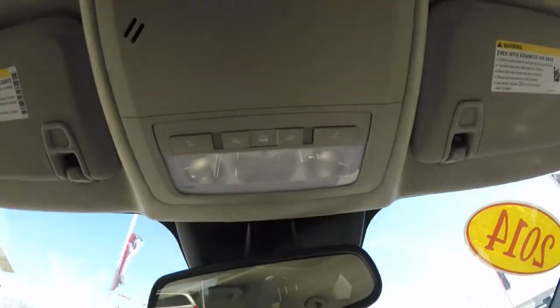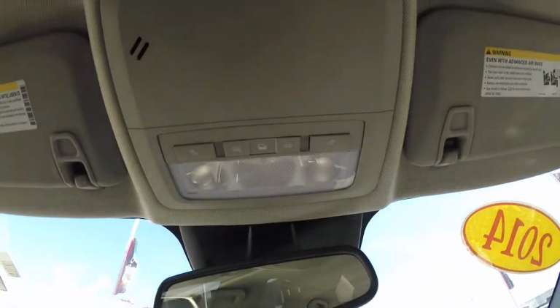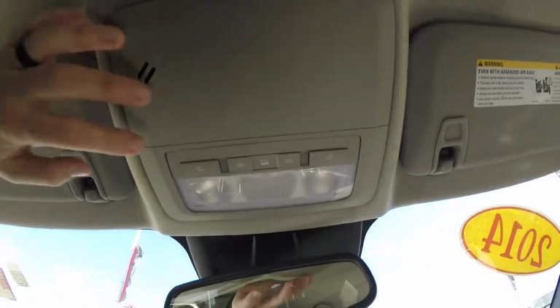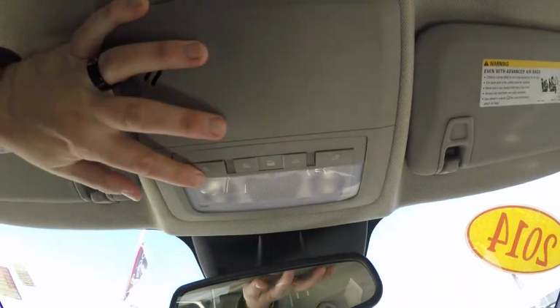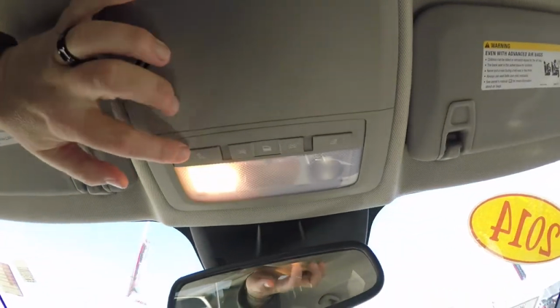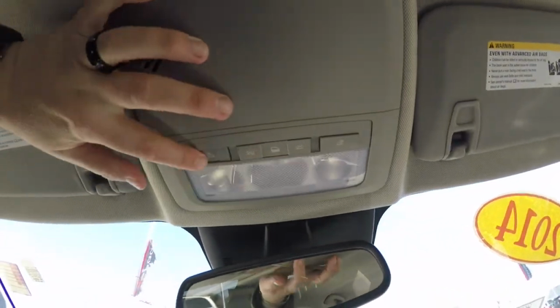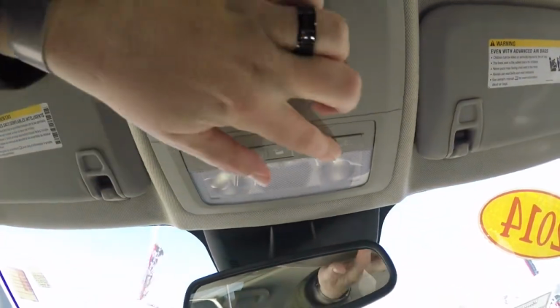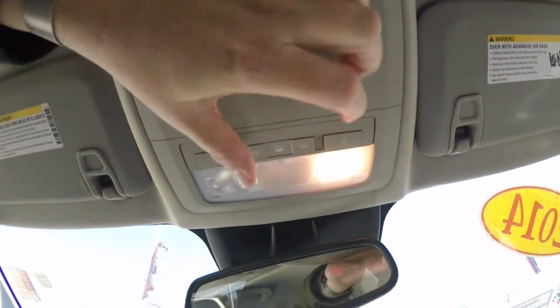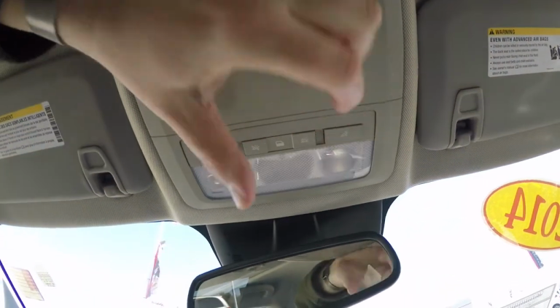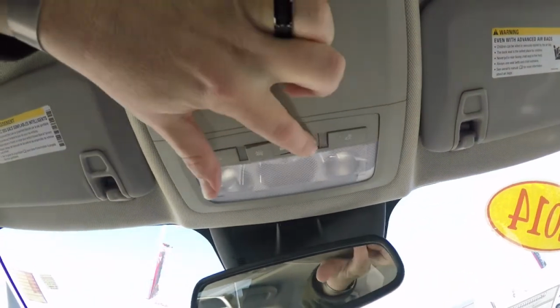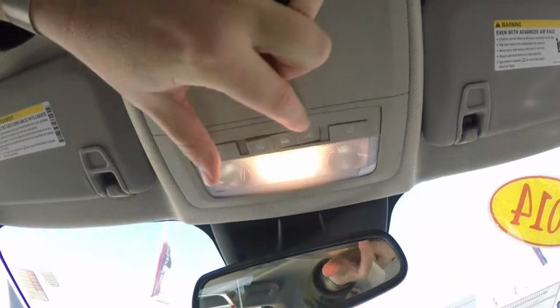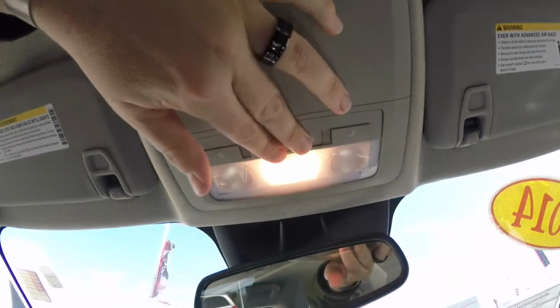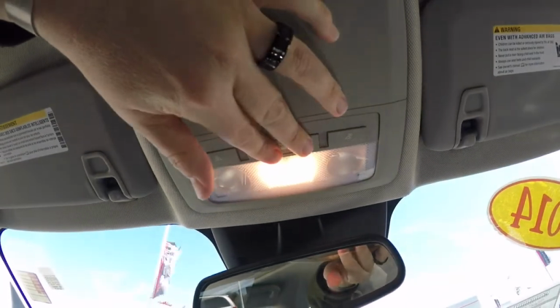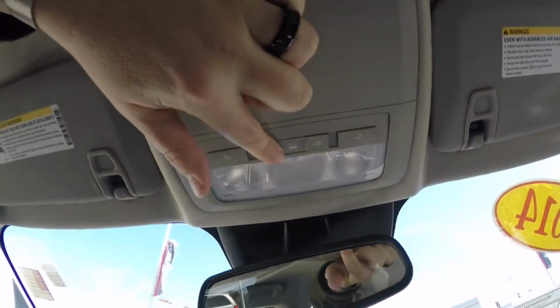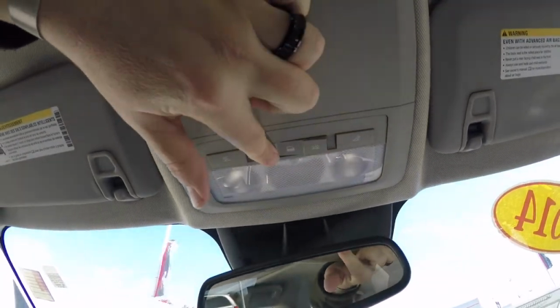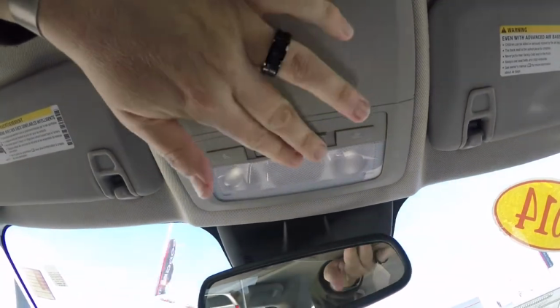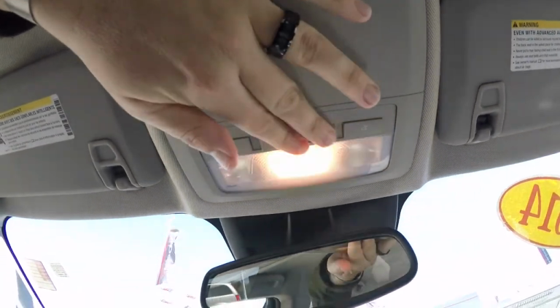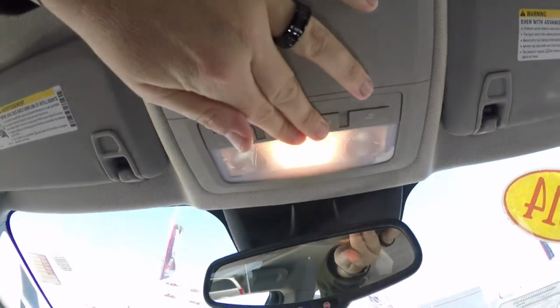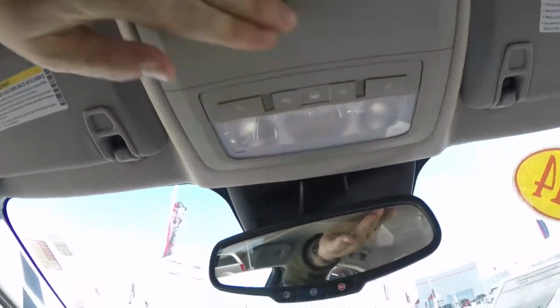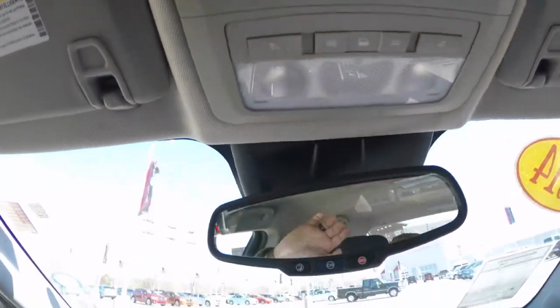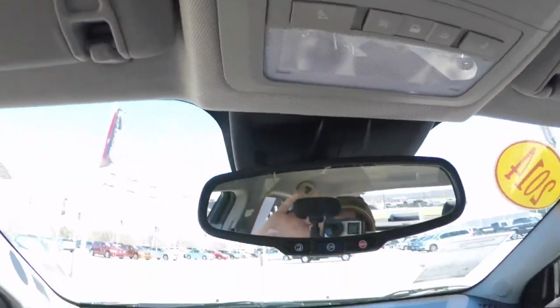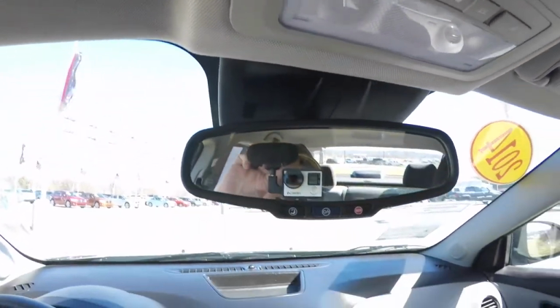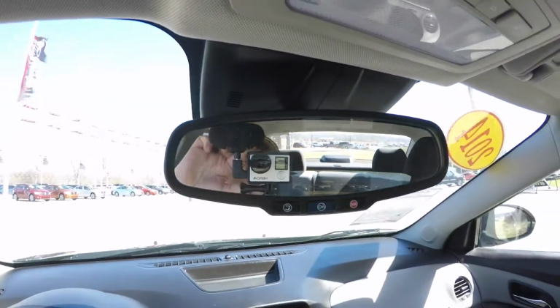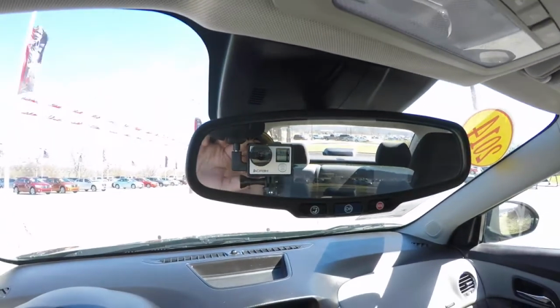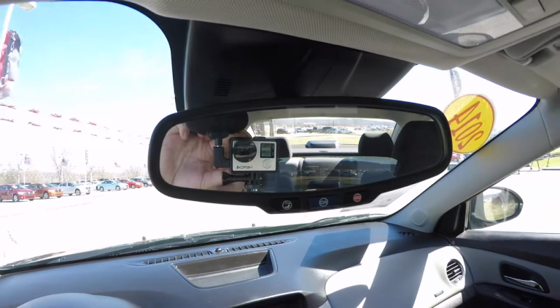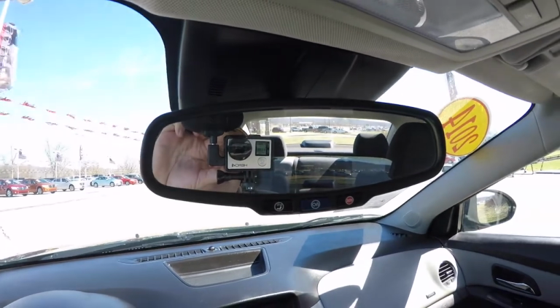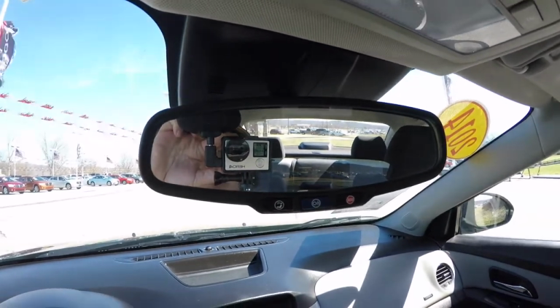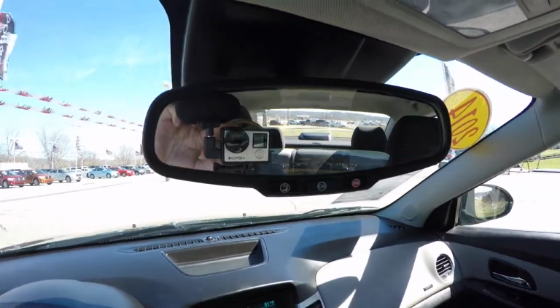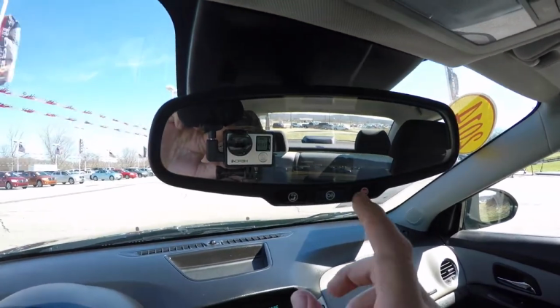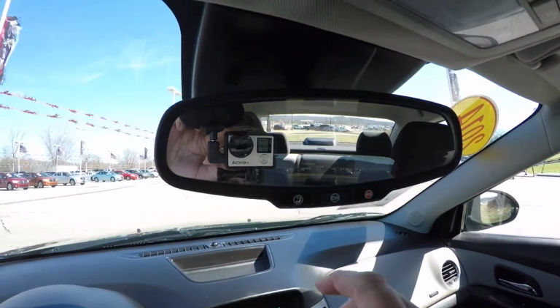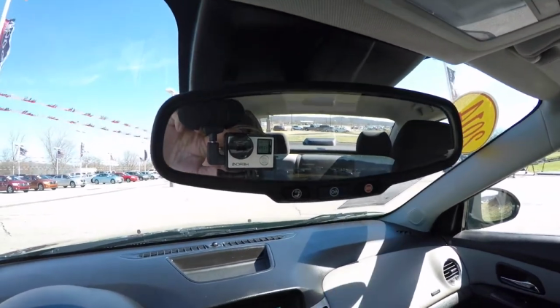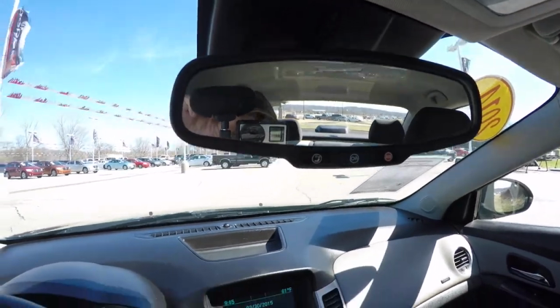Looking overhead, you have overhead reading lights, and you also have your dome light with door switch override, as well as a manual dimming rear view mirror with integrated OnStar and SOS.